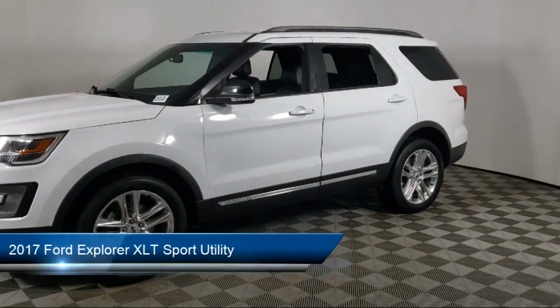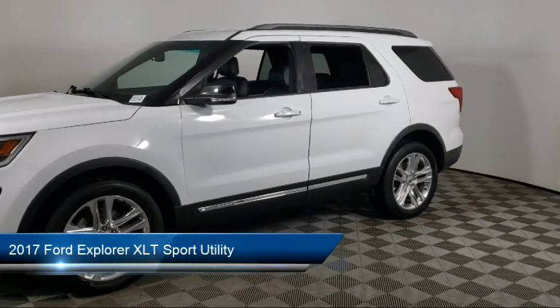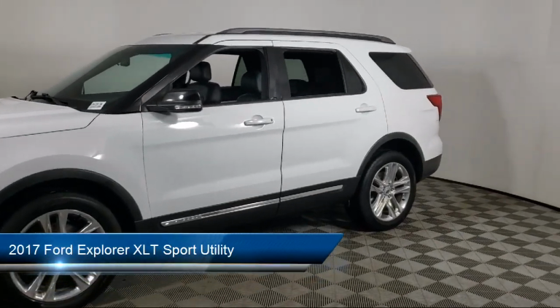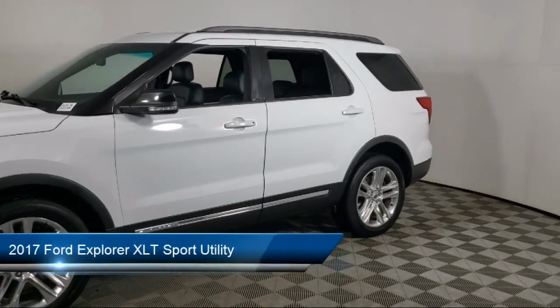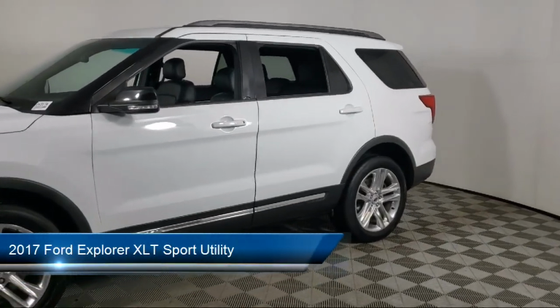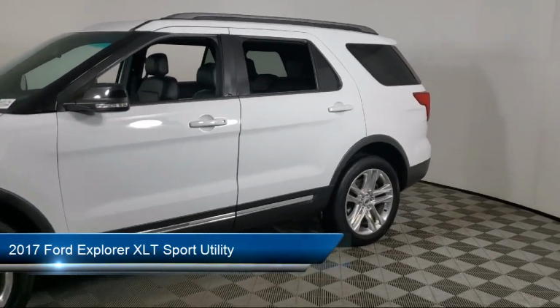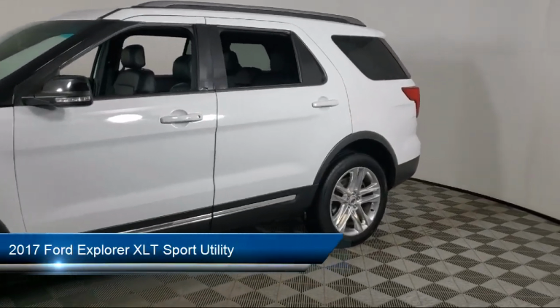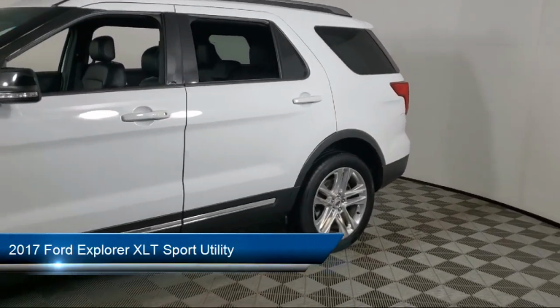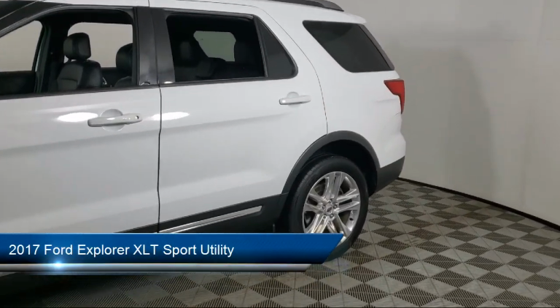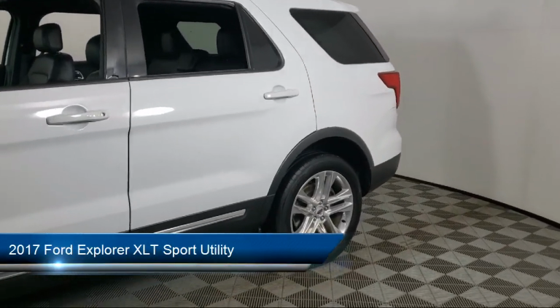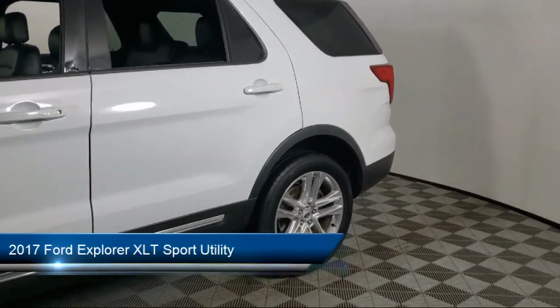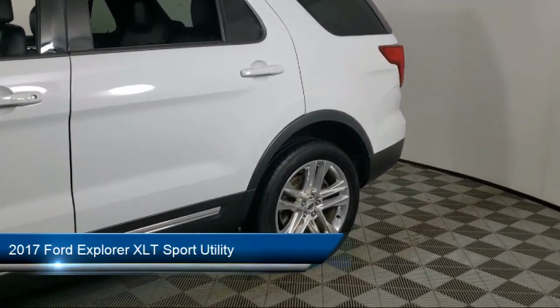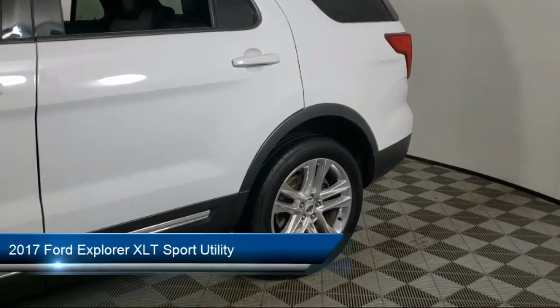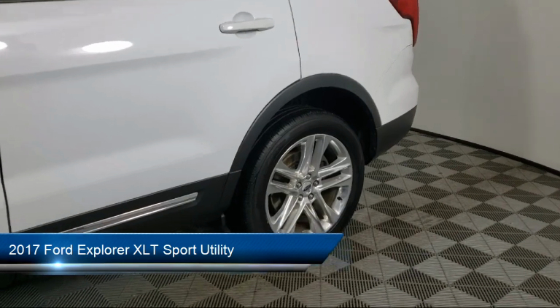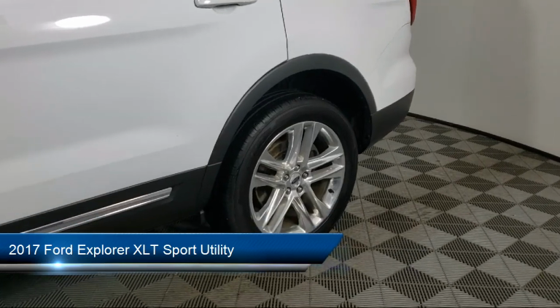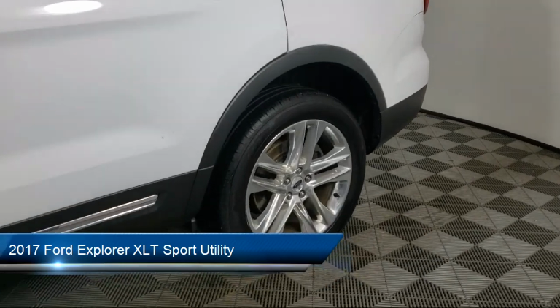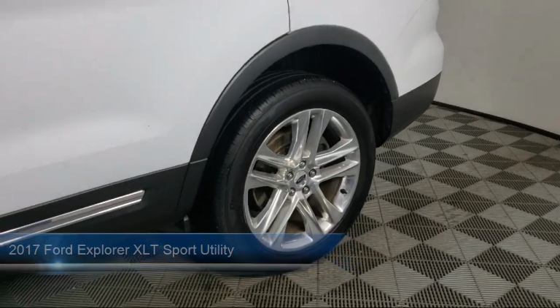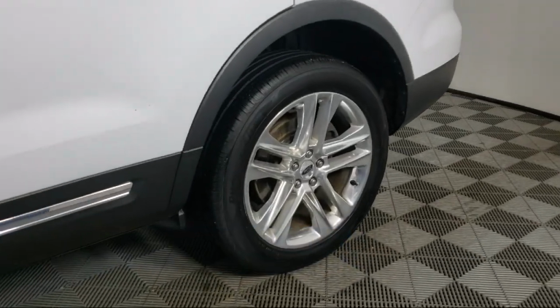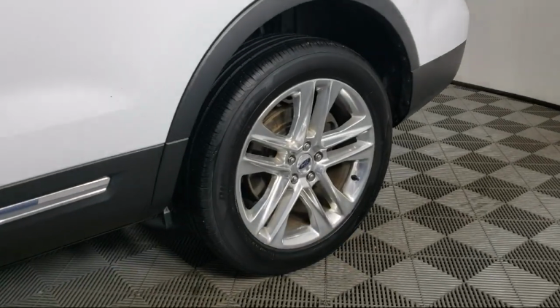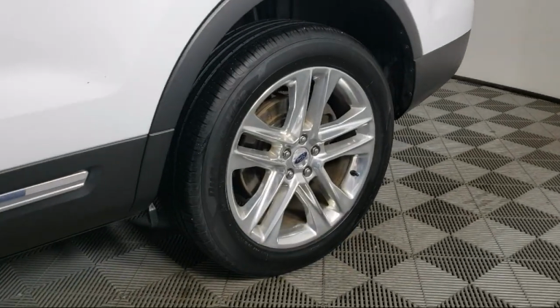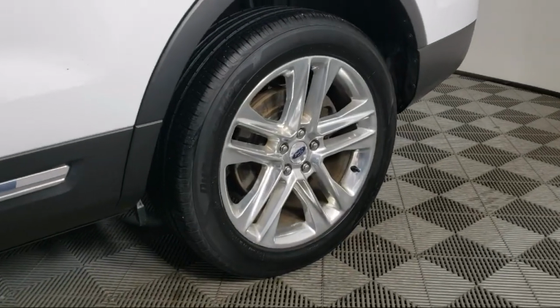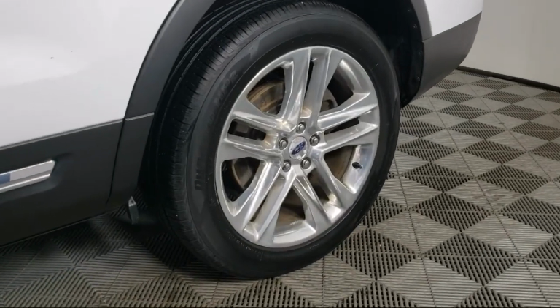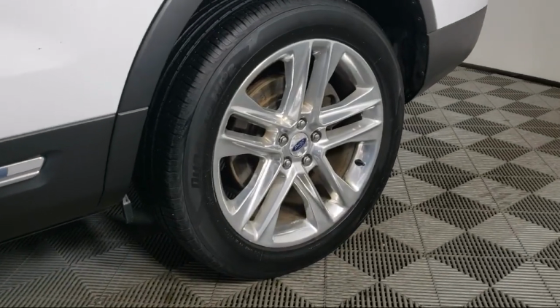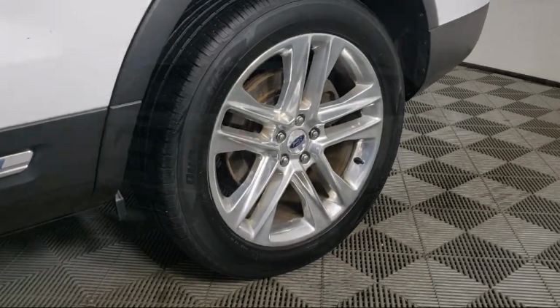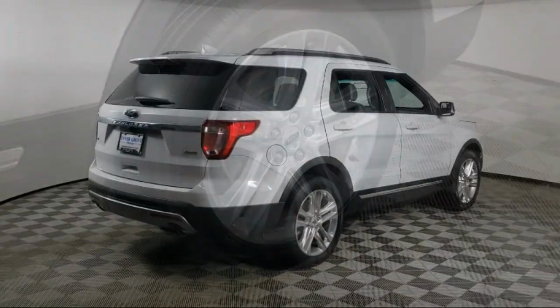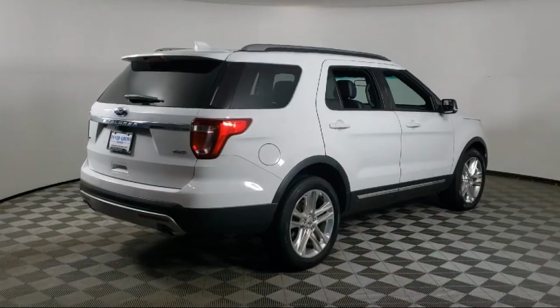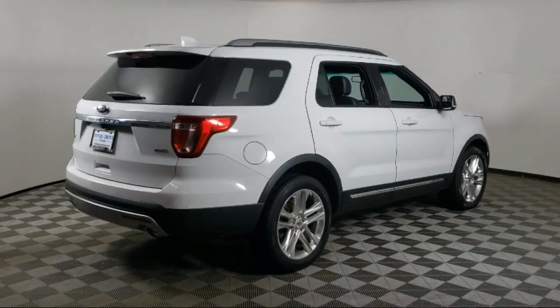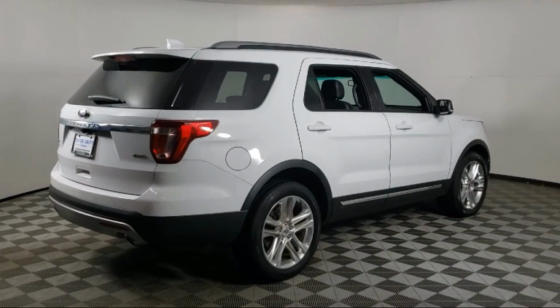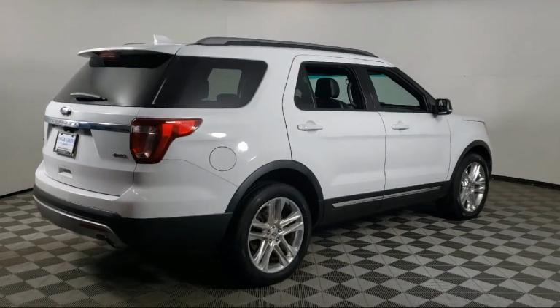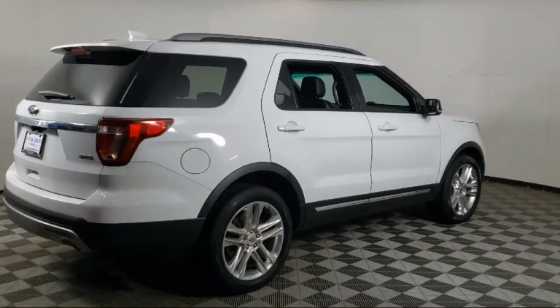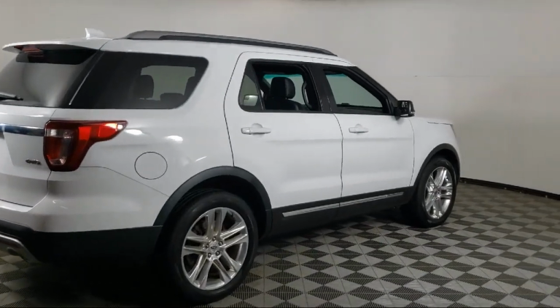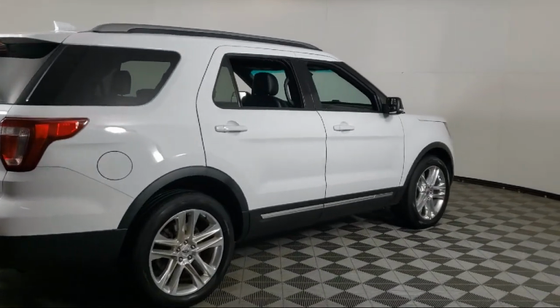It comes equipped with third row seating, leather steering wheel with auto tilt-away, parking sensors, rear view camera, alloy wheels, and electronic stability control.